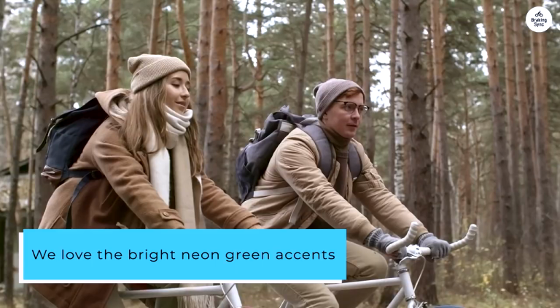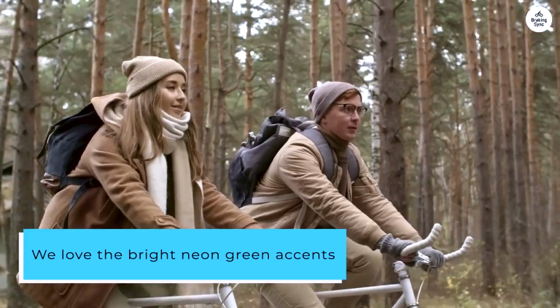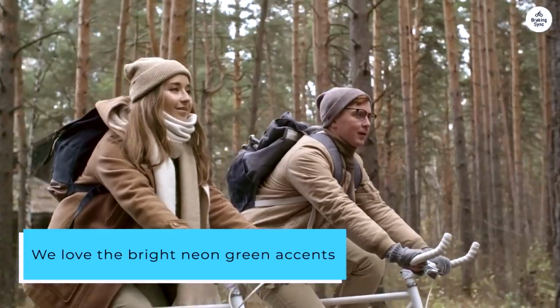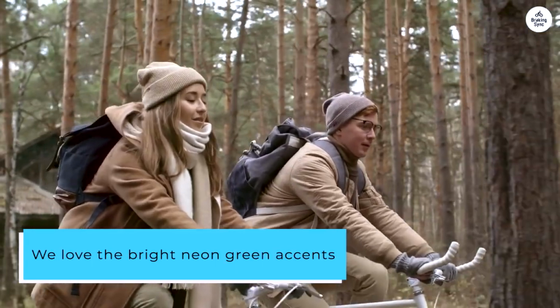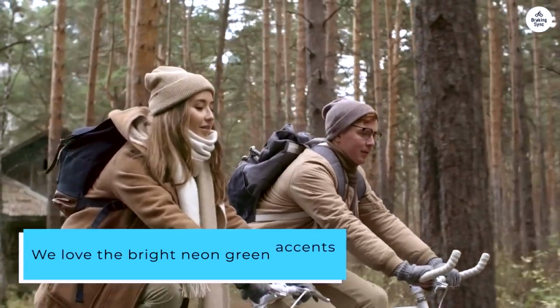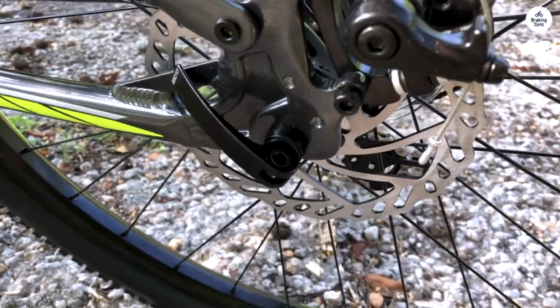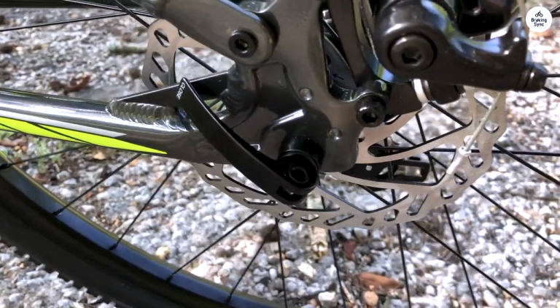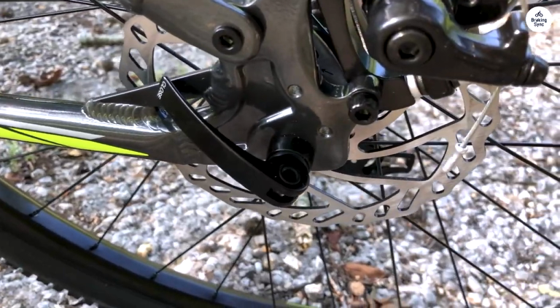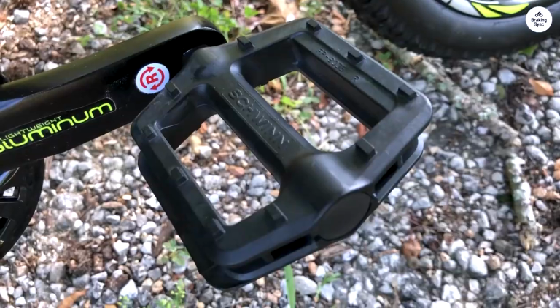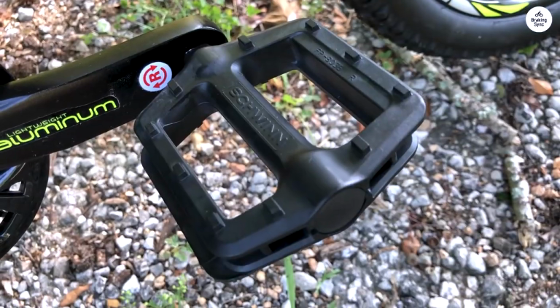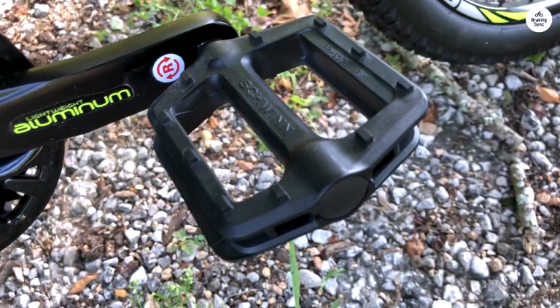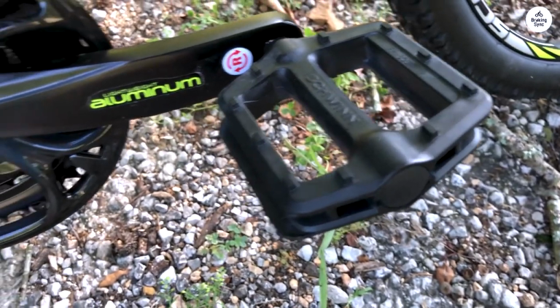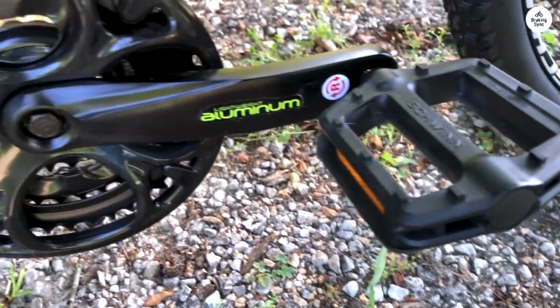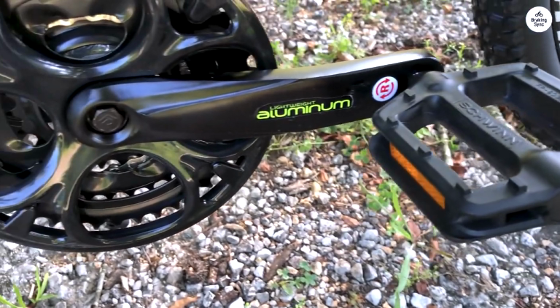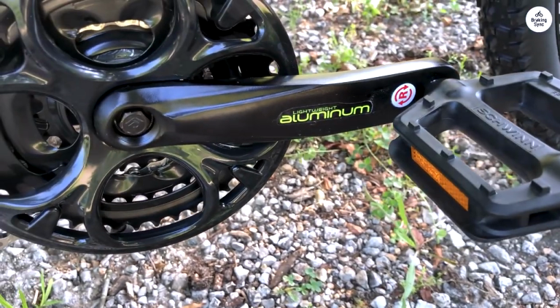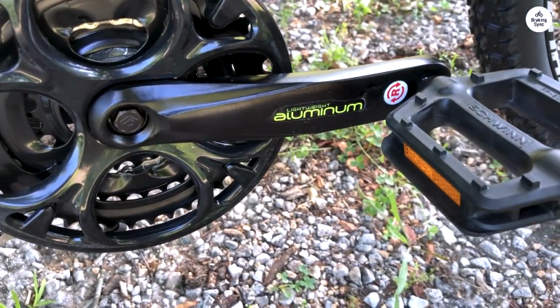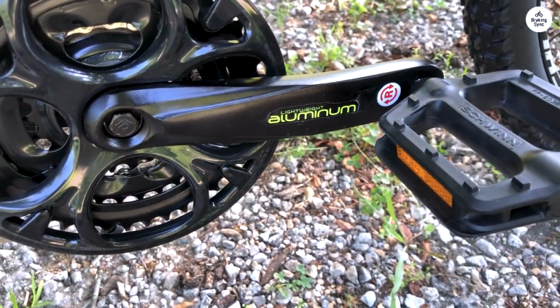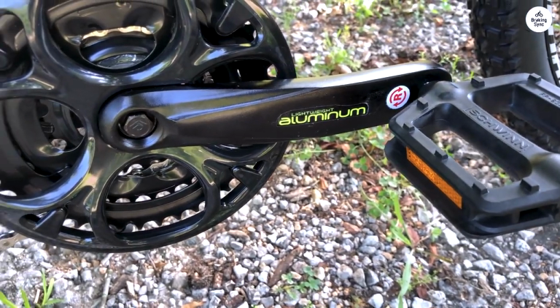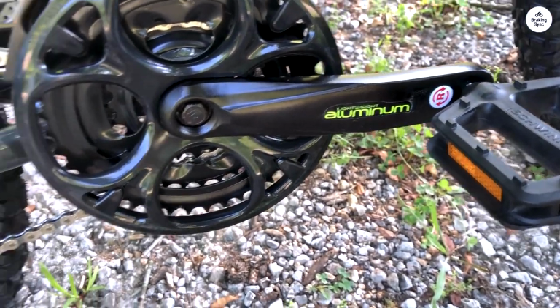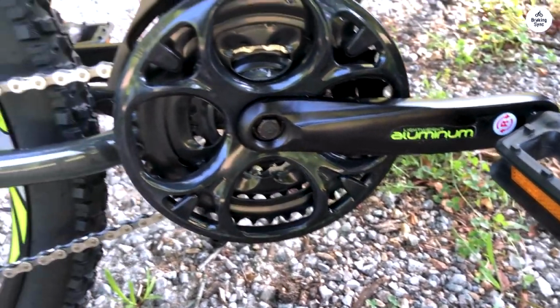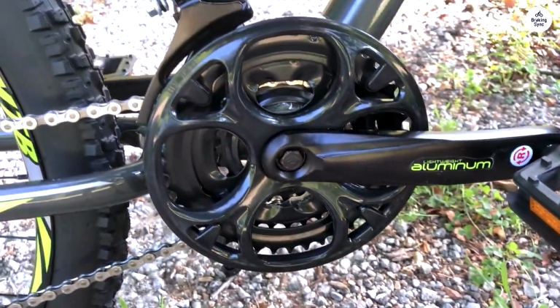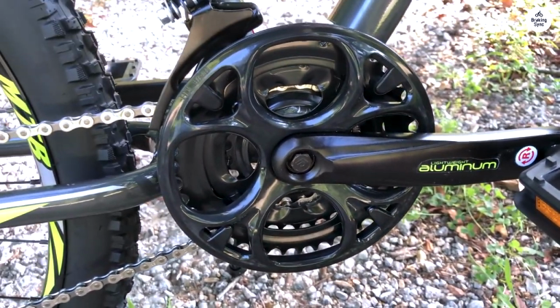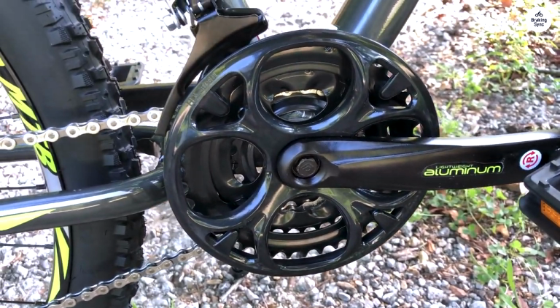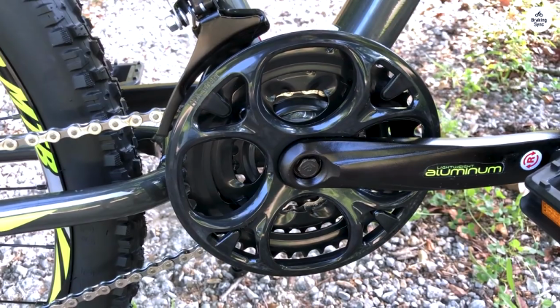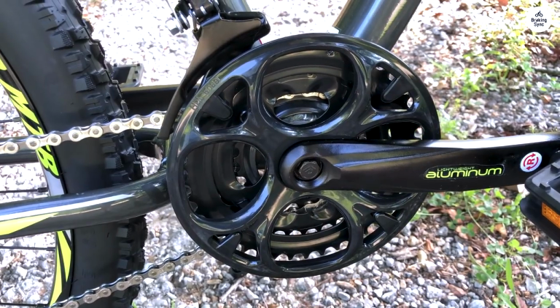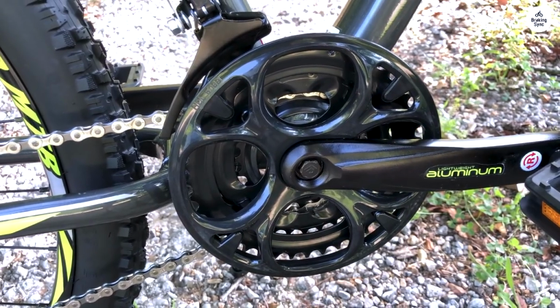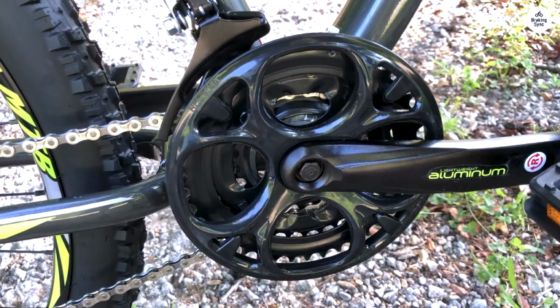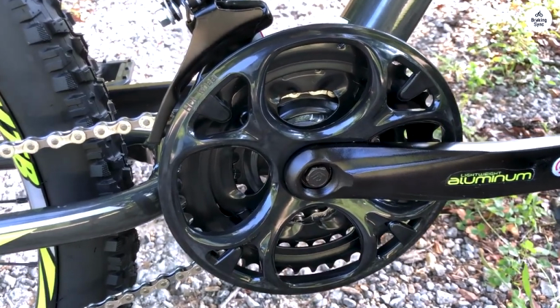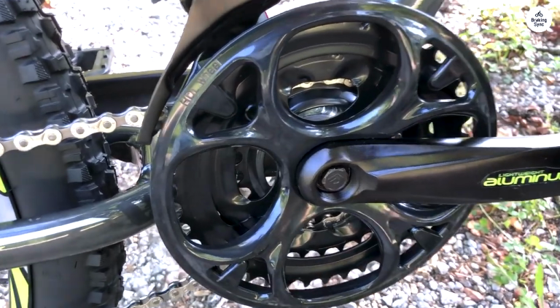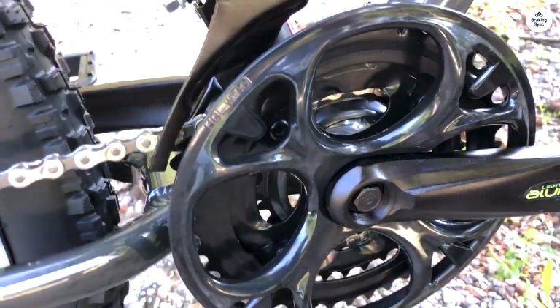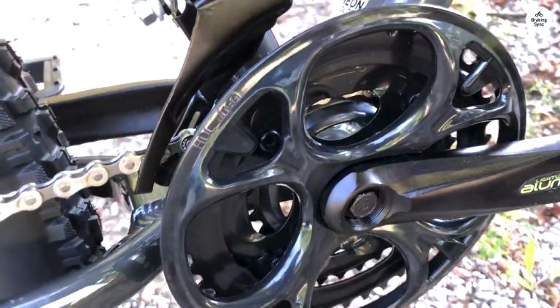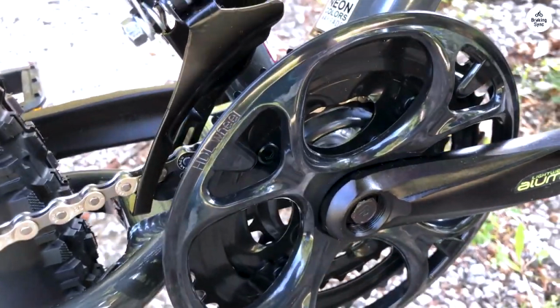The bike comes with dual suspension and good quality tires that are great for off-road use. Since we mostly ride on-road, we'll be replacing the knobby tires with Maxxis Hookworm wire clincher tires, as the knobby tires can be a bit restrictive on pavement.